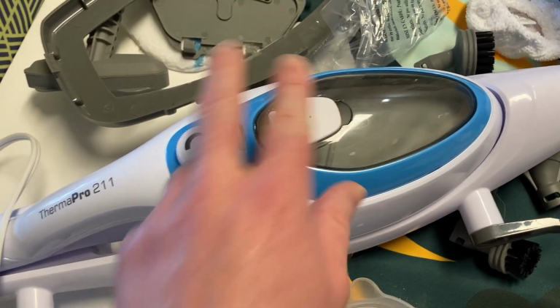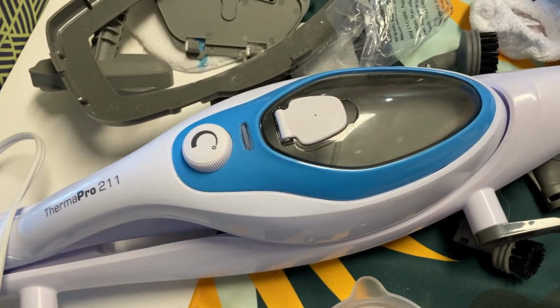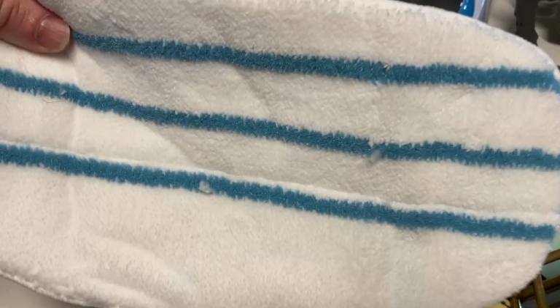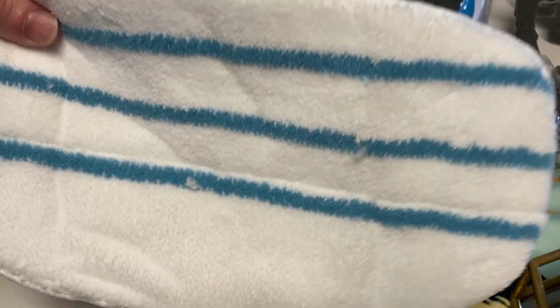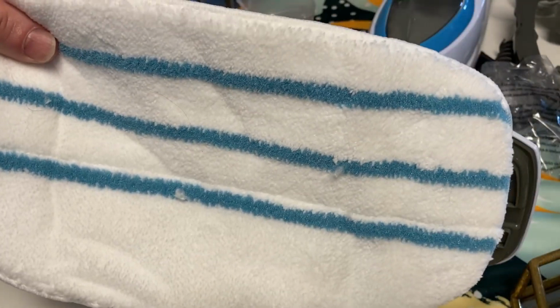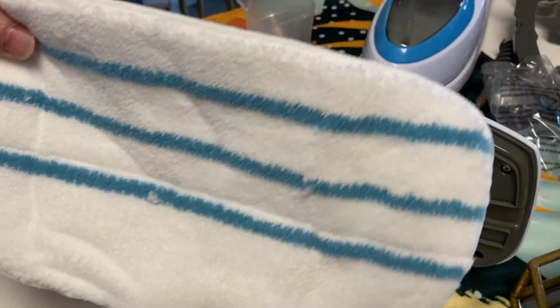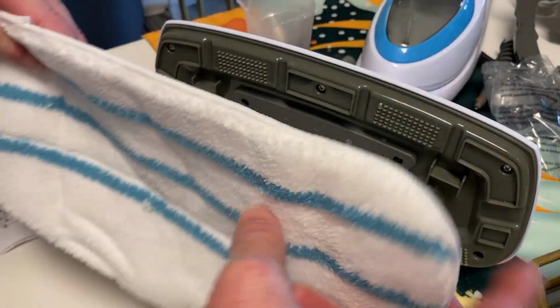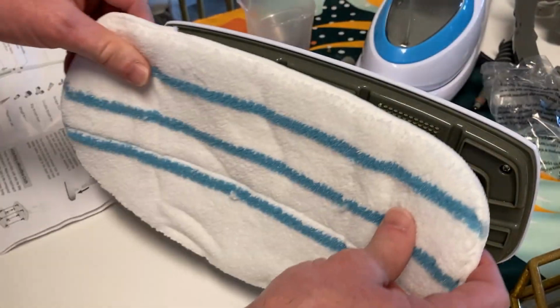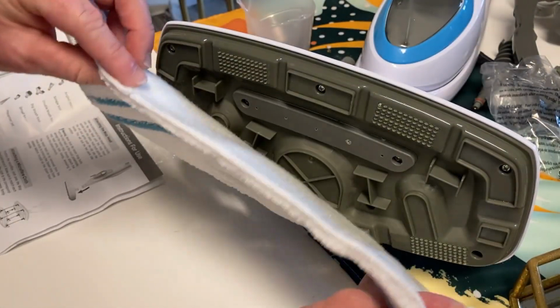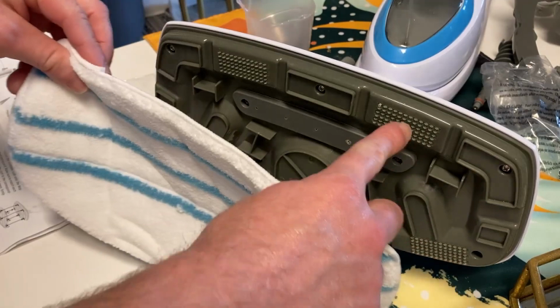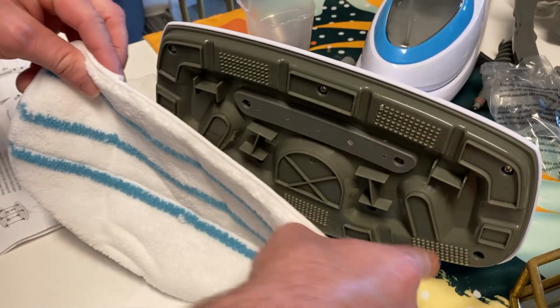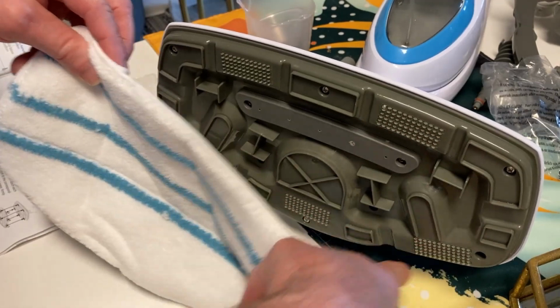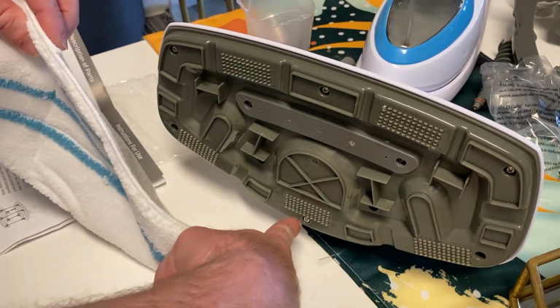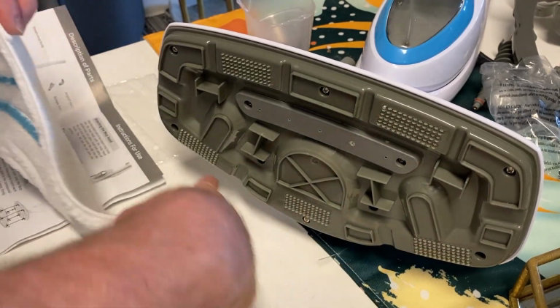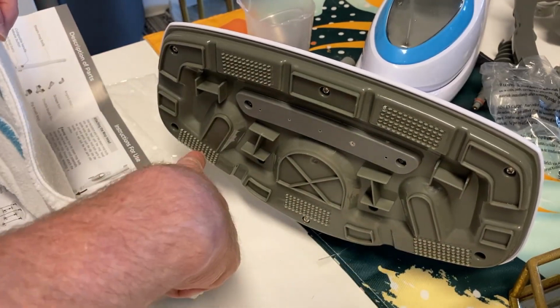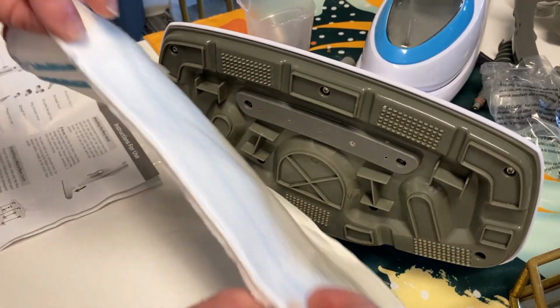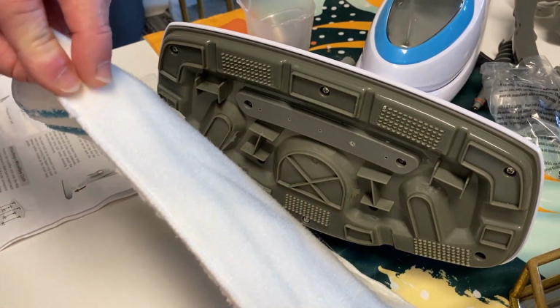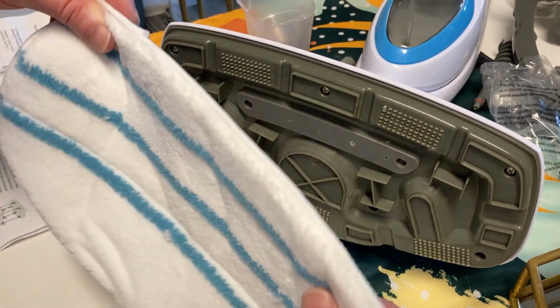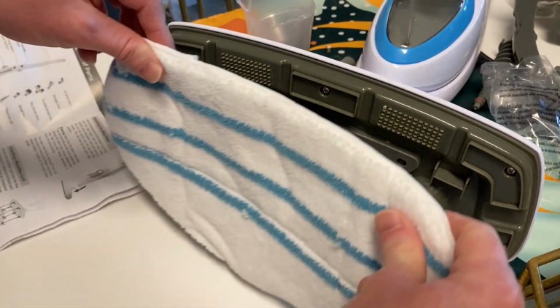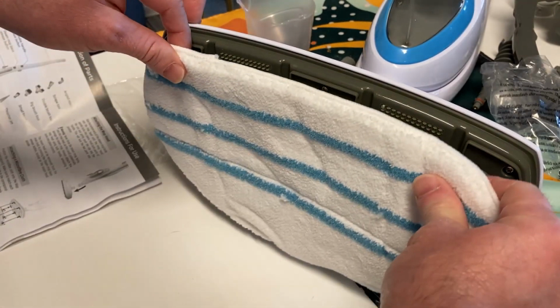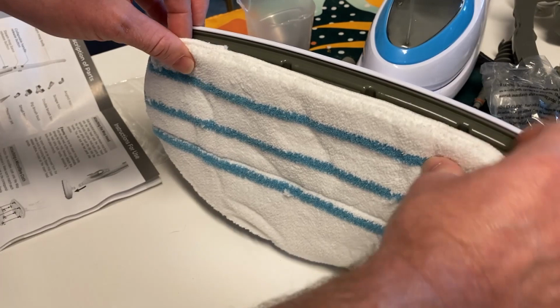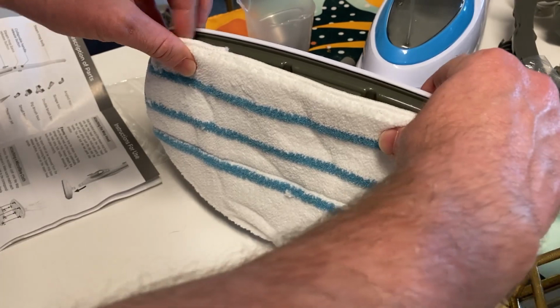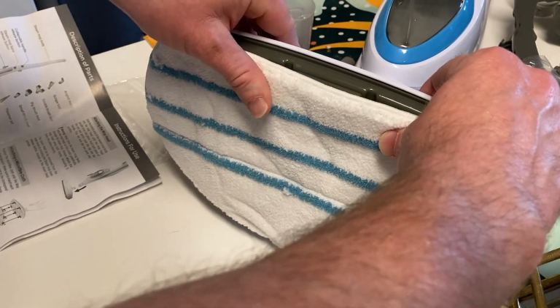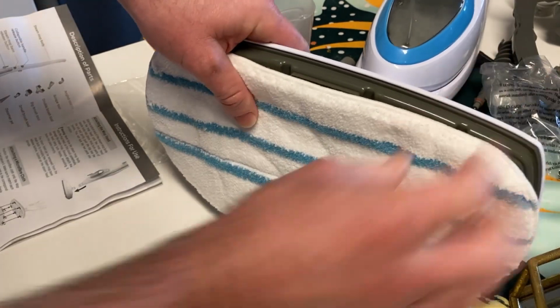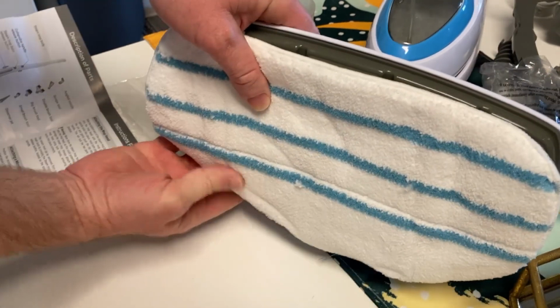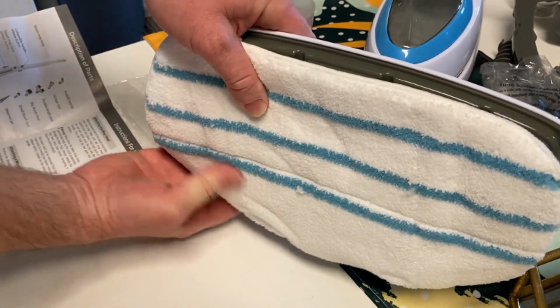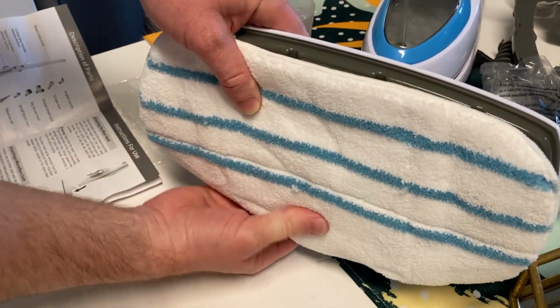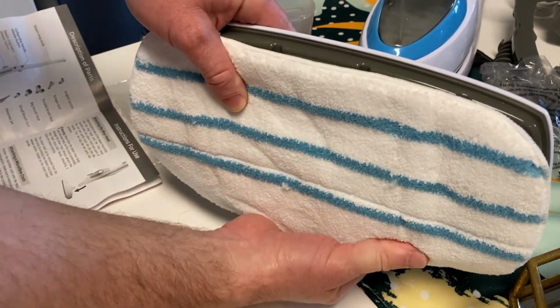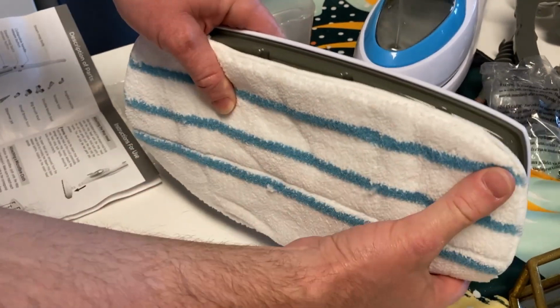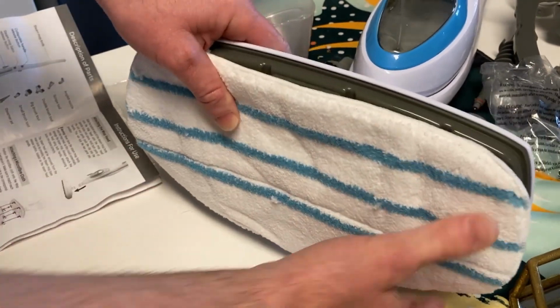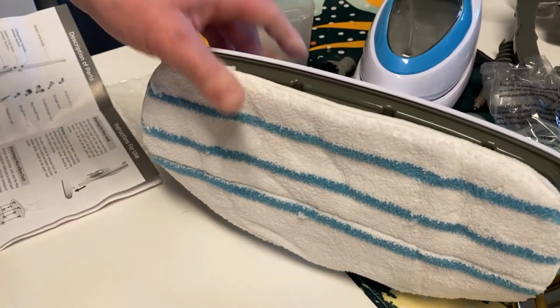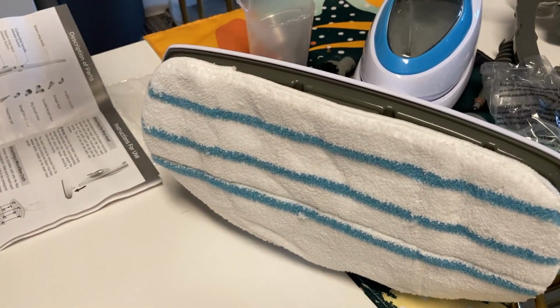This is called the mop head. To attach it you basically just line it up here — you see you have little Velcro things that connect to the back of this. So you just basically press firmly and make sure it's attached, and then you're good to go.